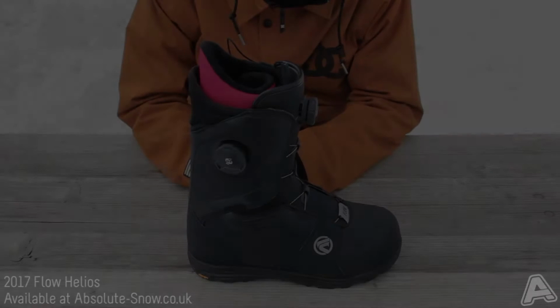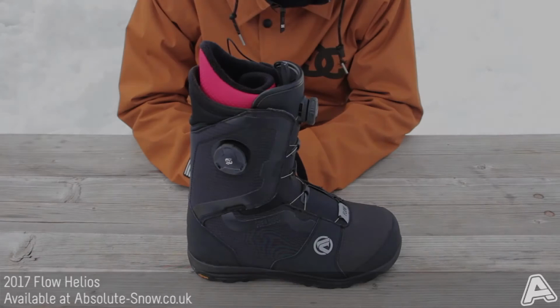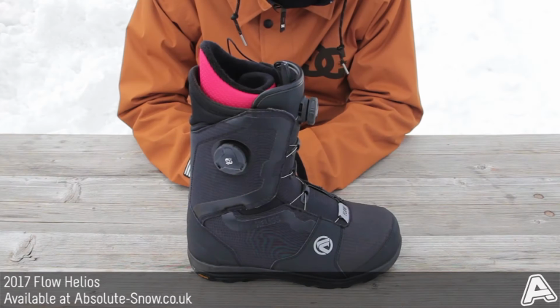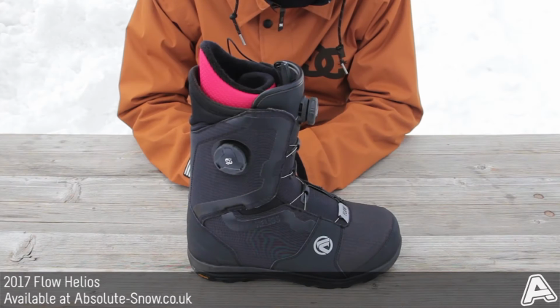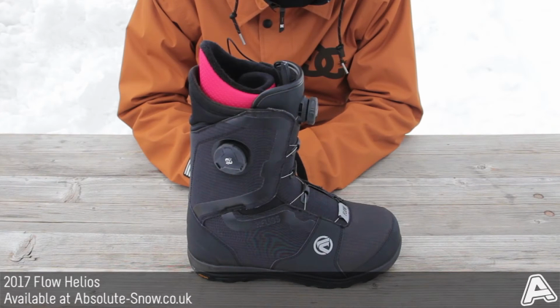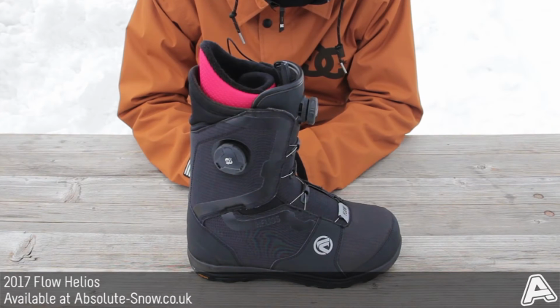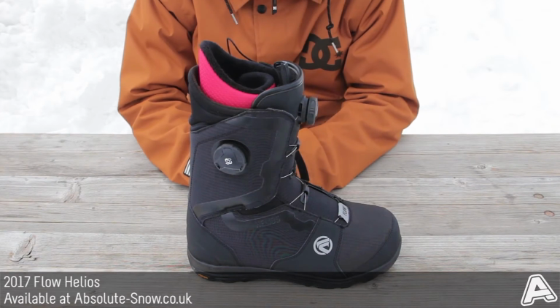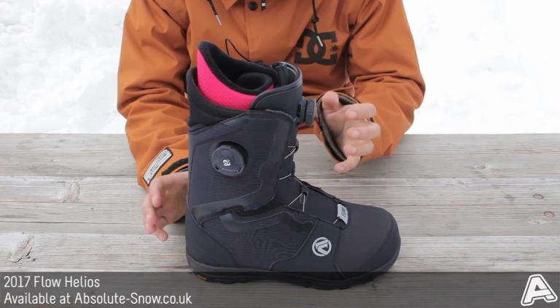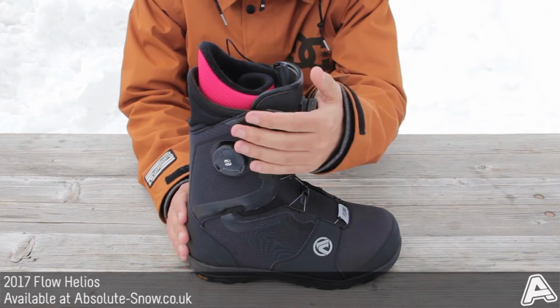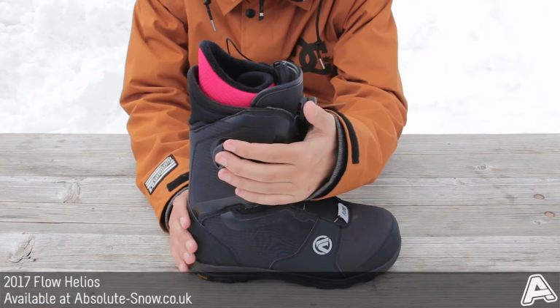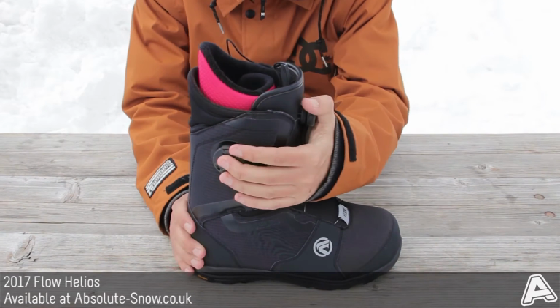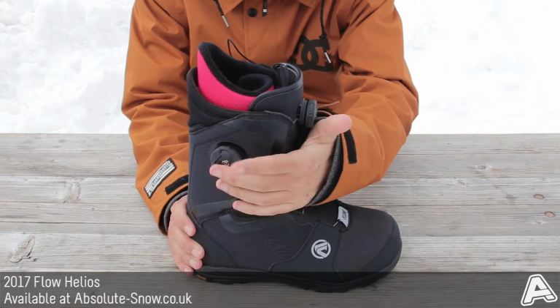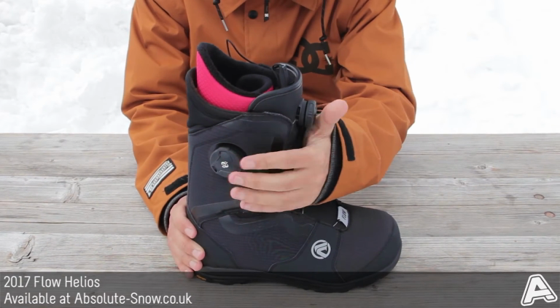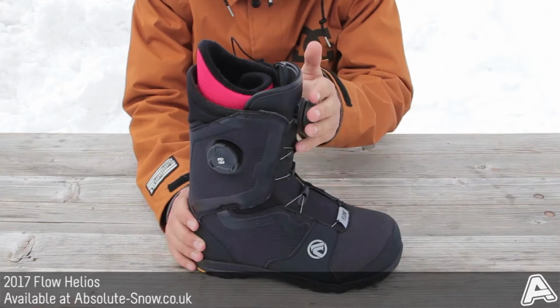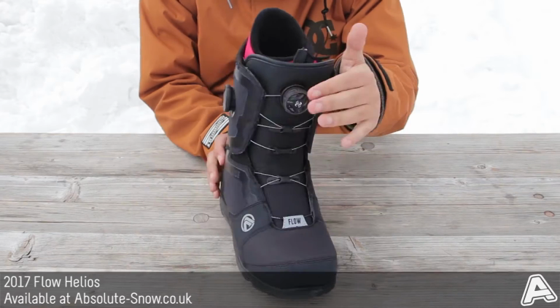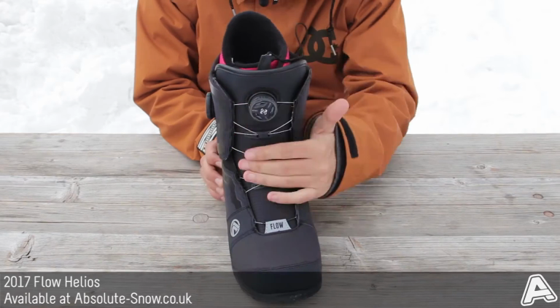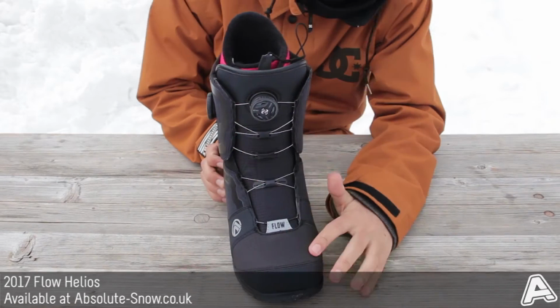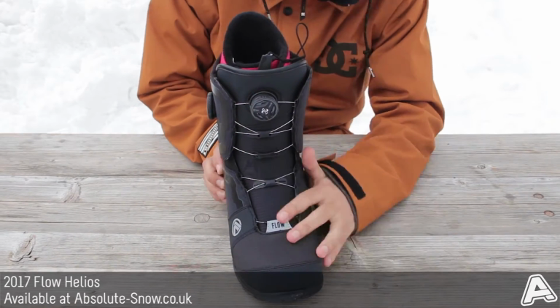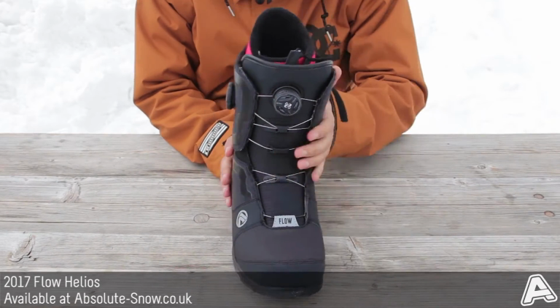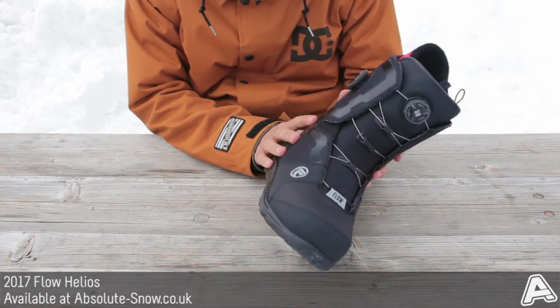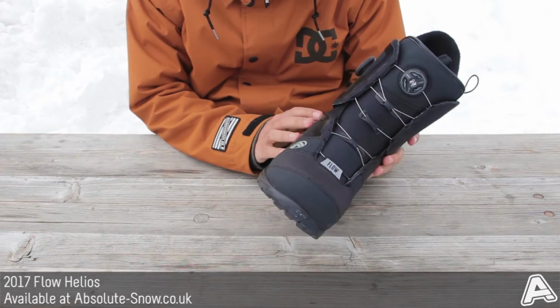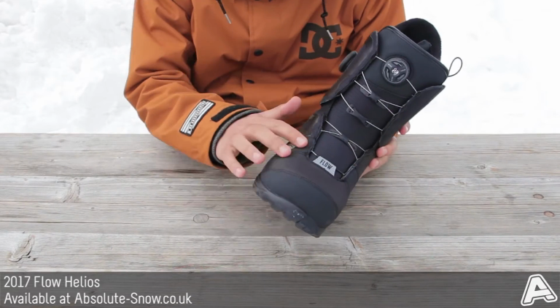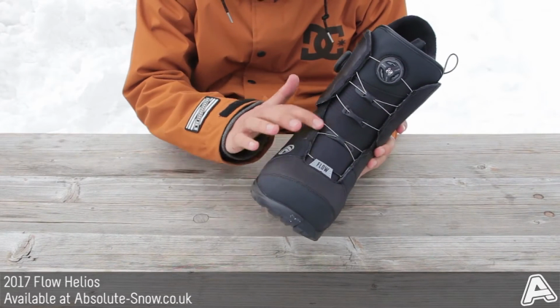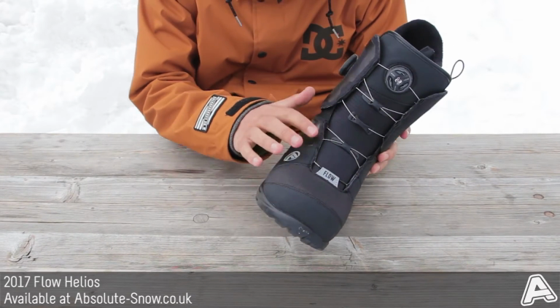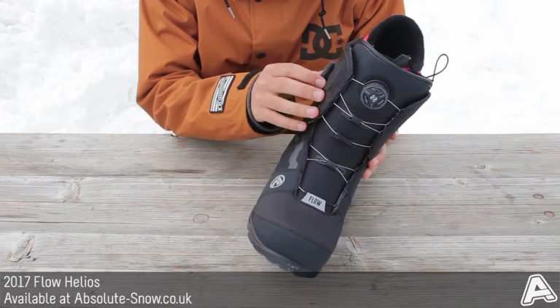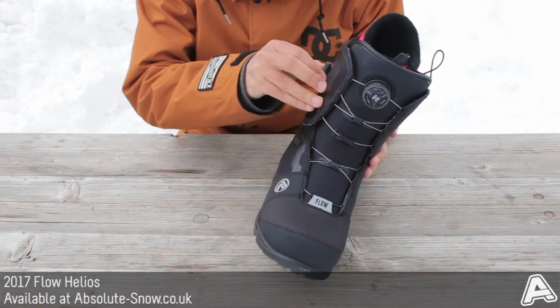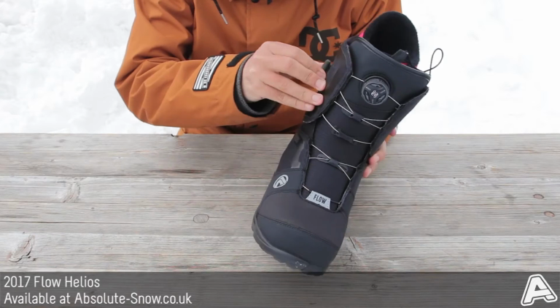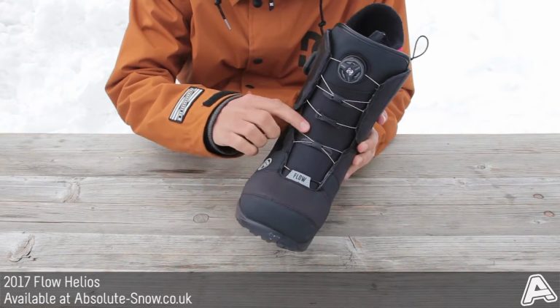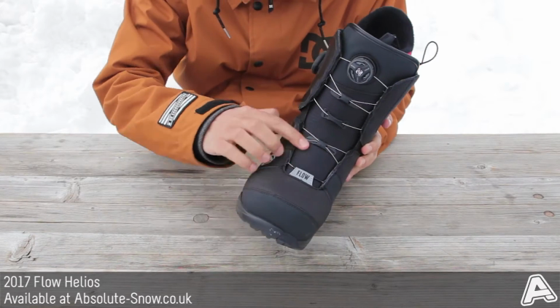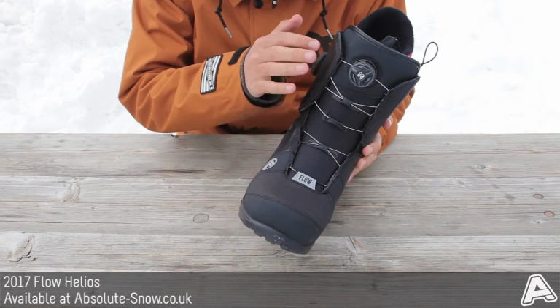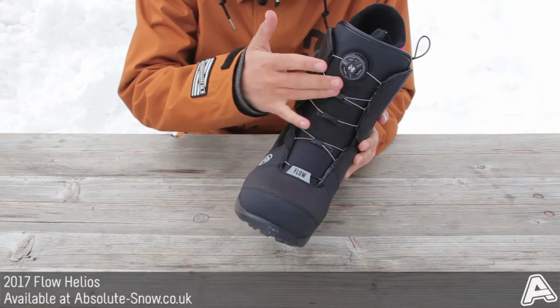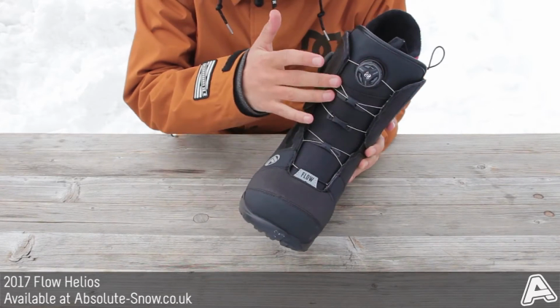Here I've got the 2017 Flow Helios boot. This is the BOA version, so we've got the coiler on the side and the coiler on the front. These will operate two independent areas — this one here will operate the lower area and this one will operate the top.